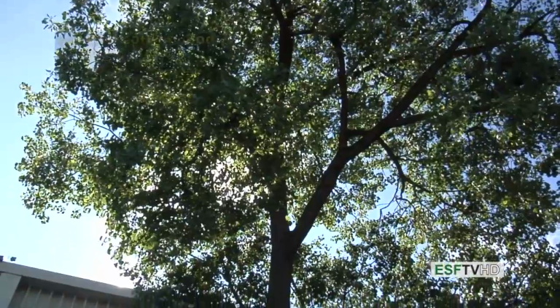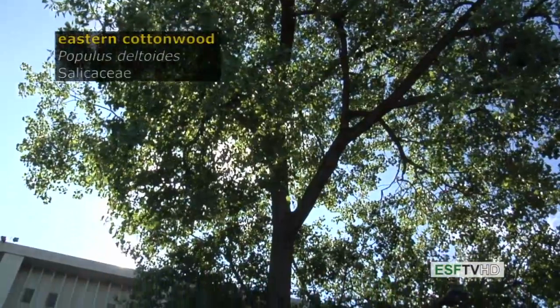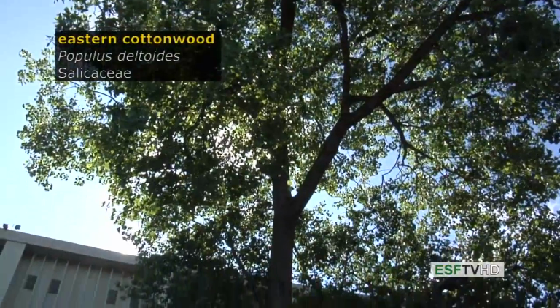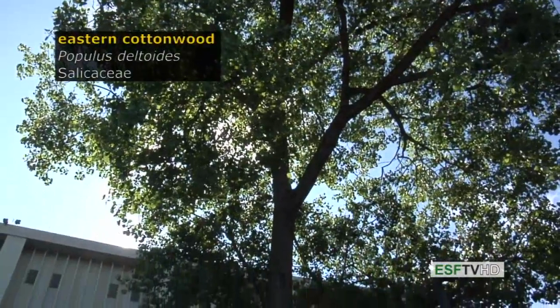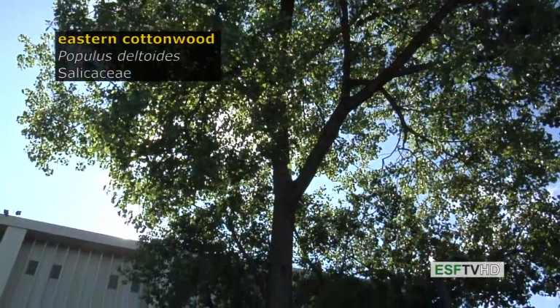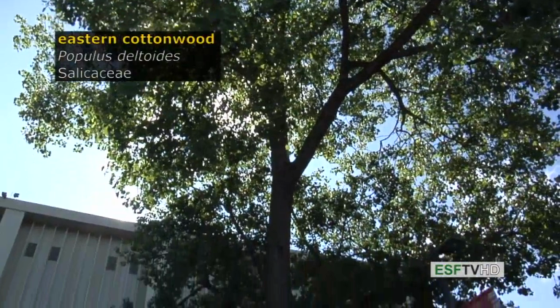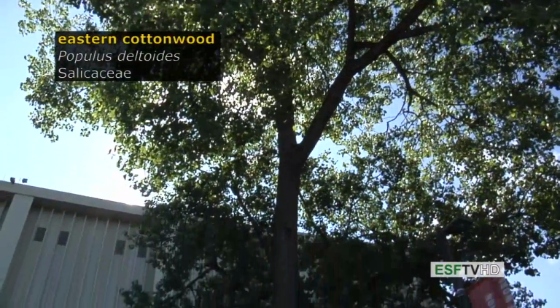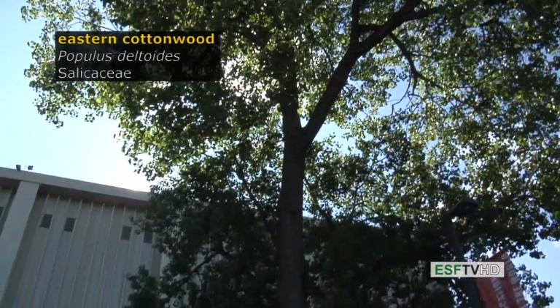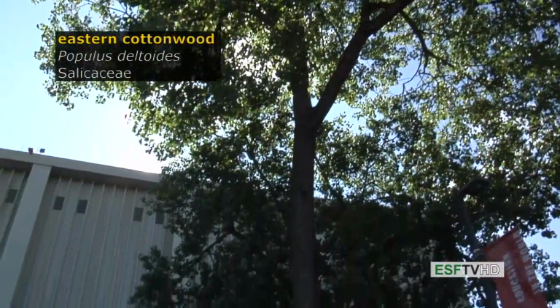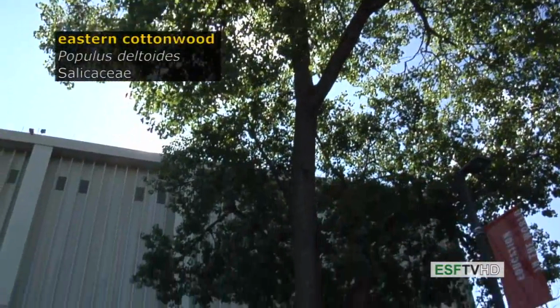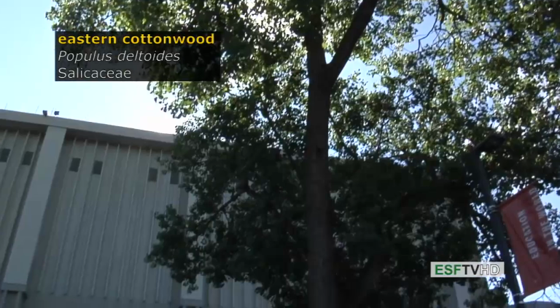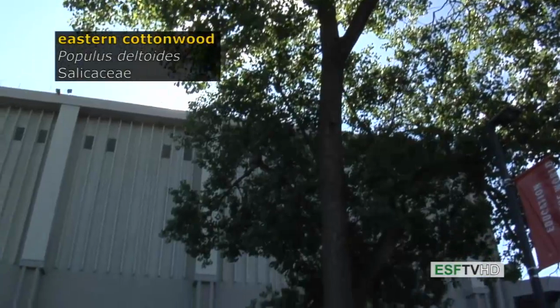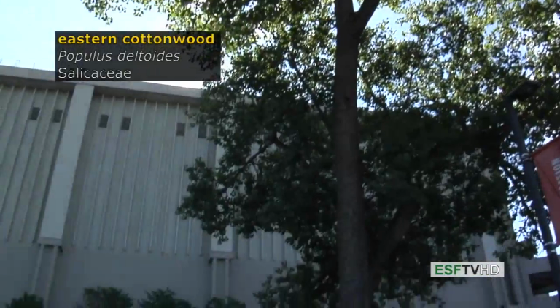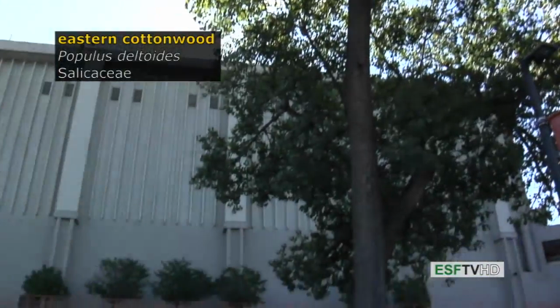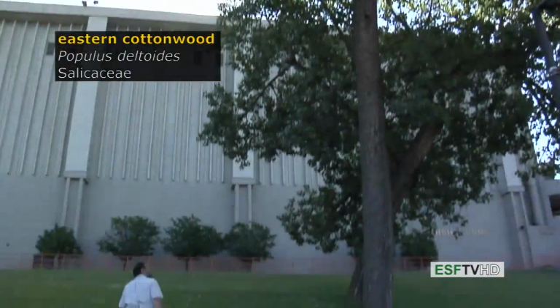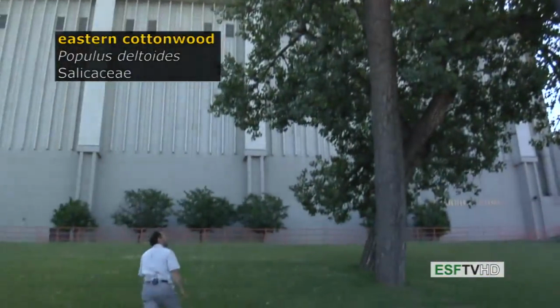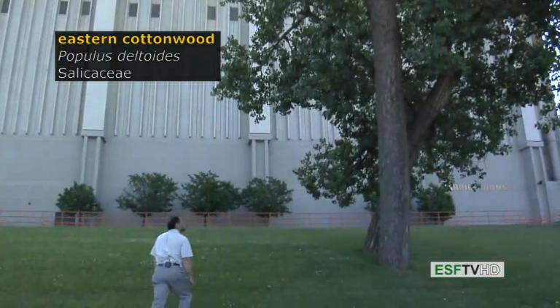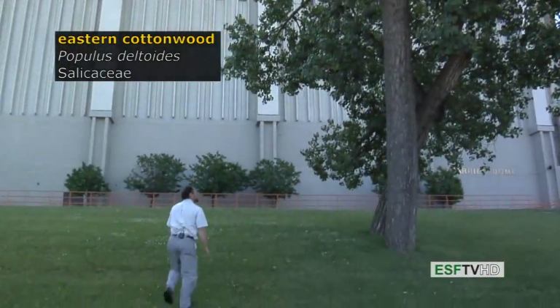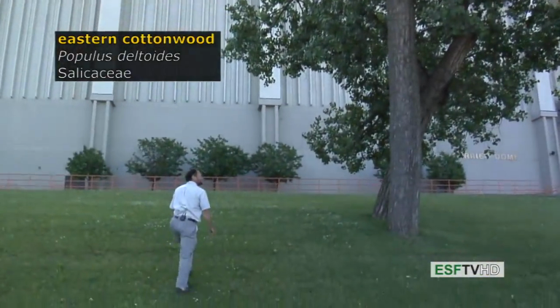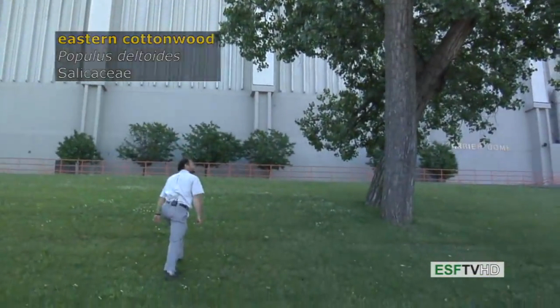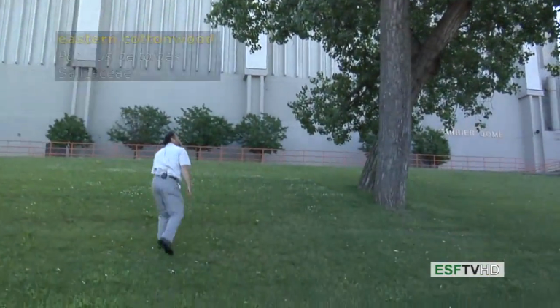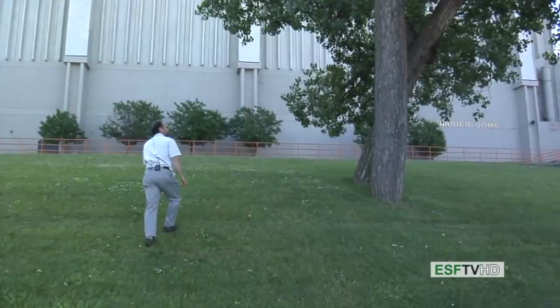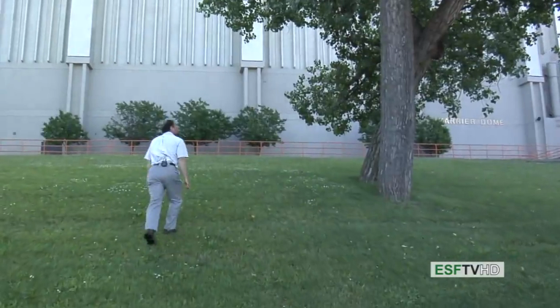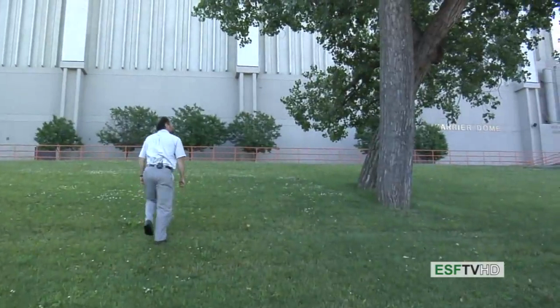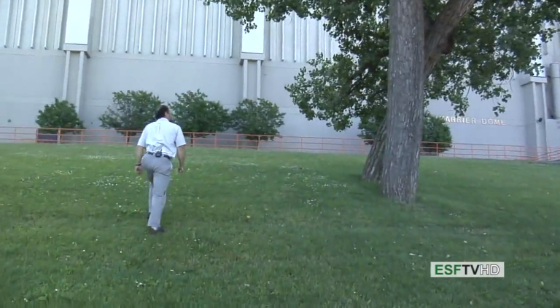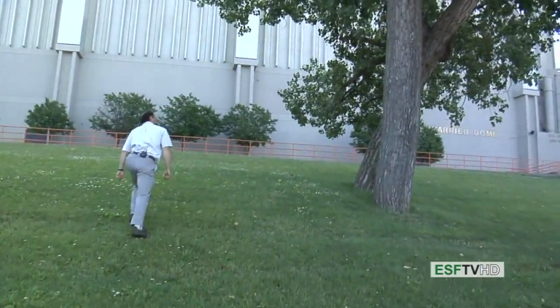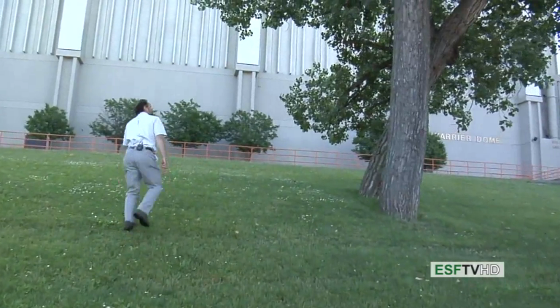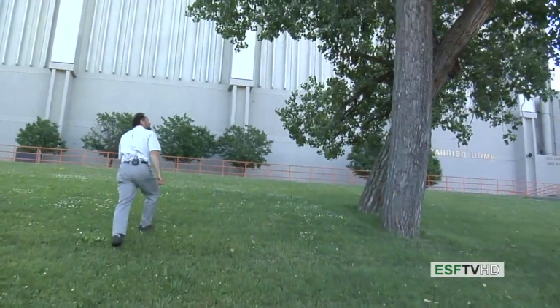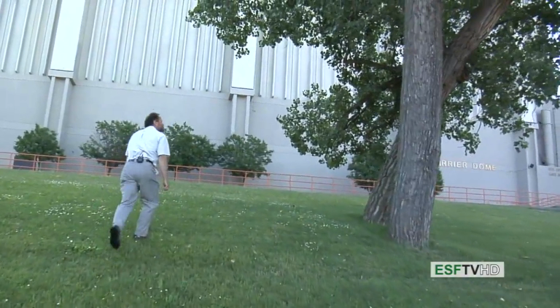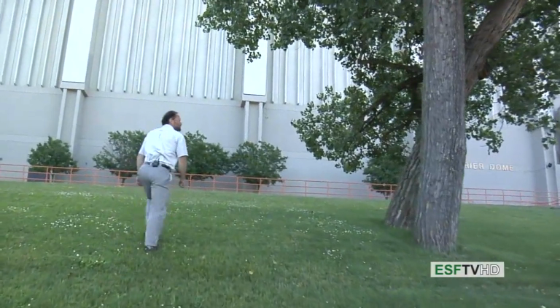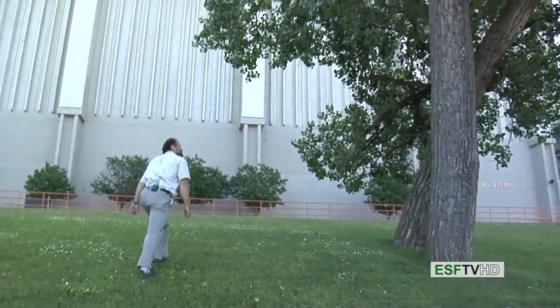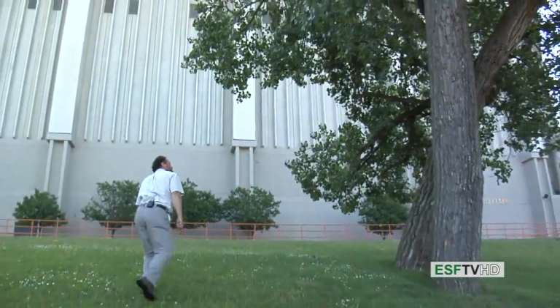Perhaps the fastest growing tree in all of North America, Eastern Cottonwood, Populus Deltoides, in the Salicaceae or Willow family.